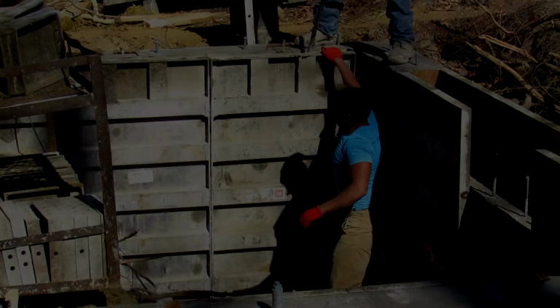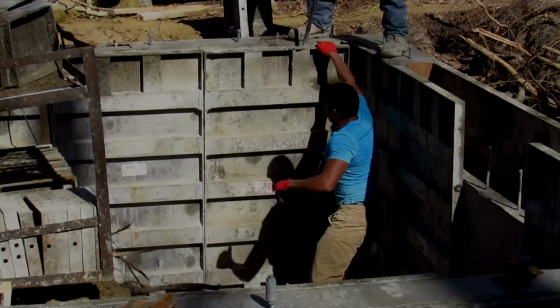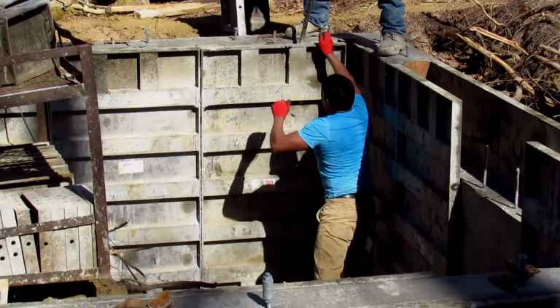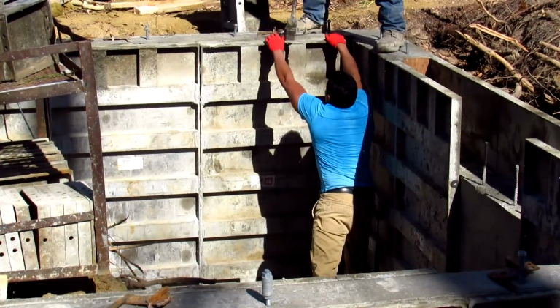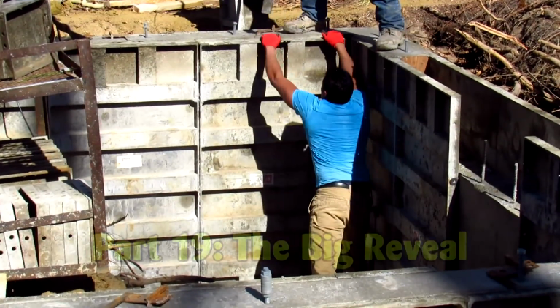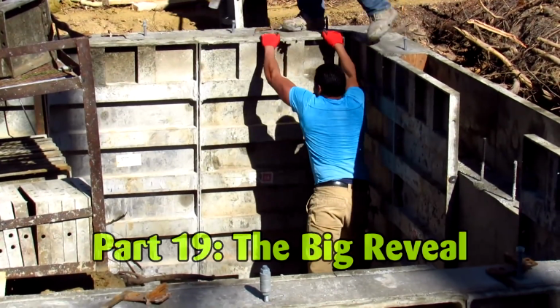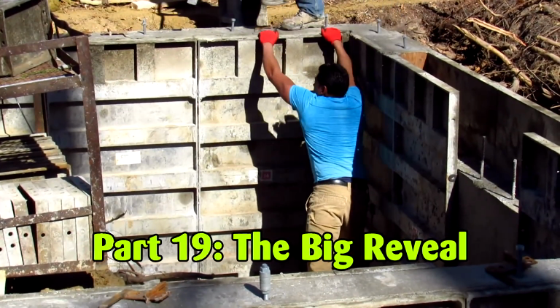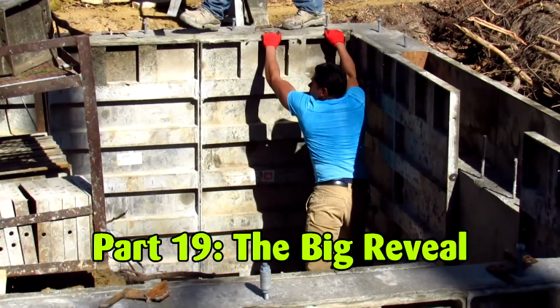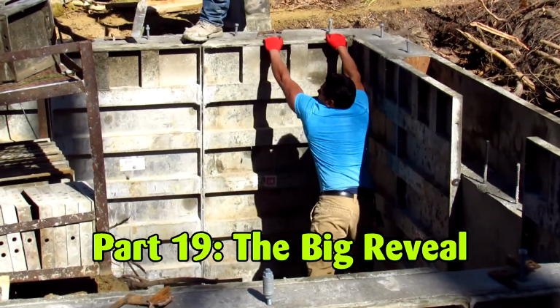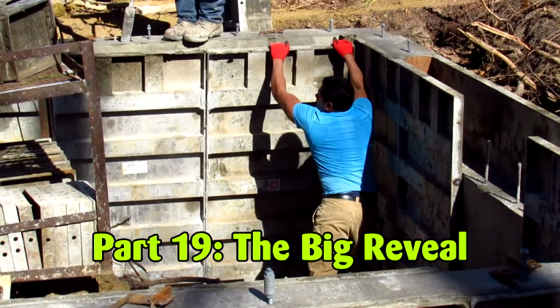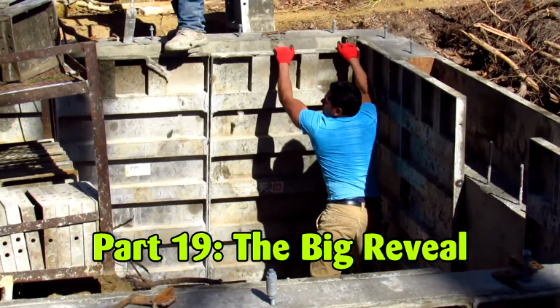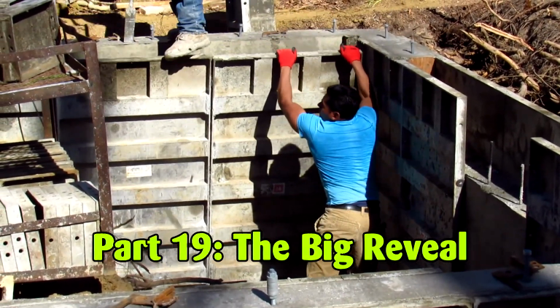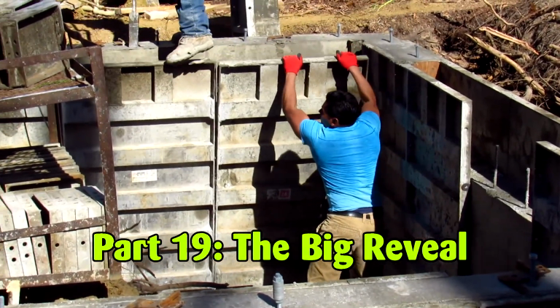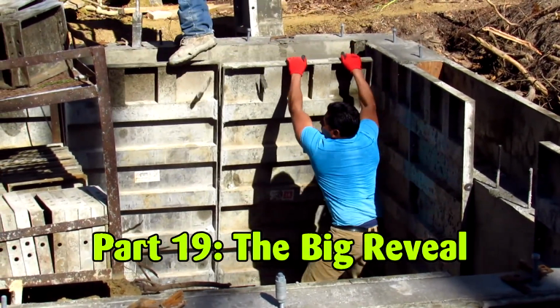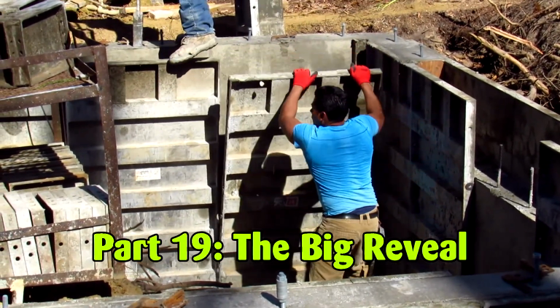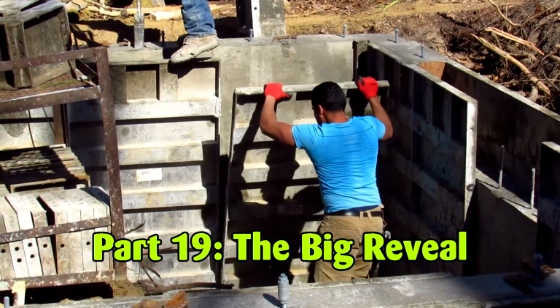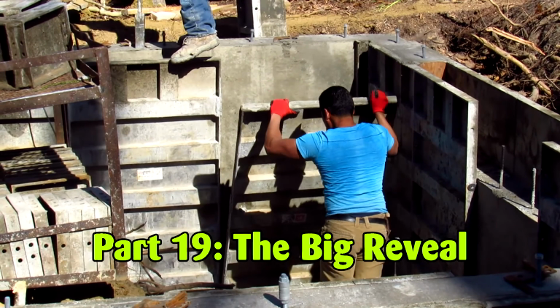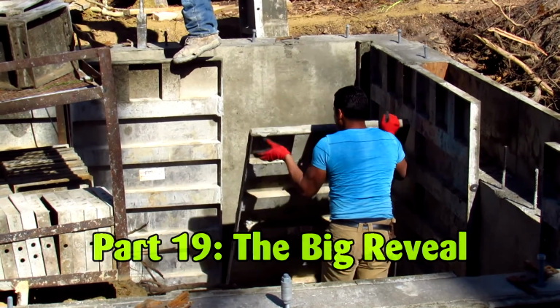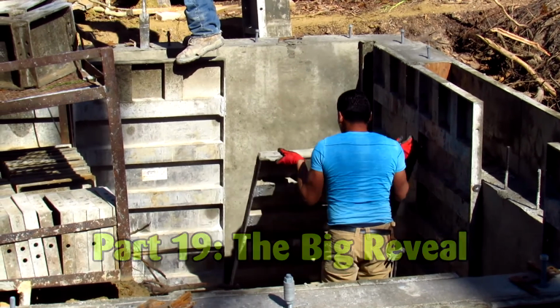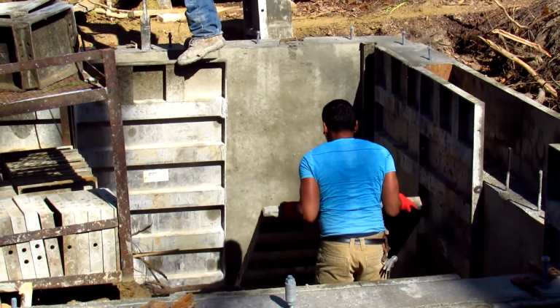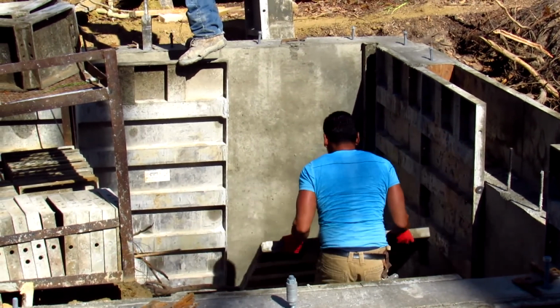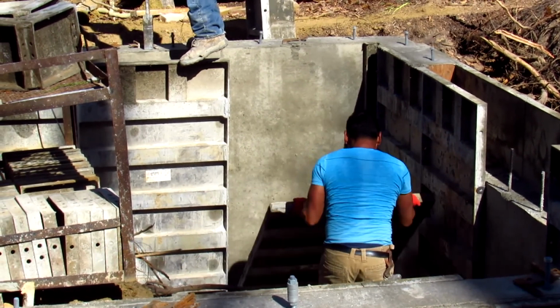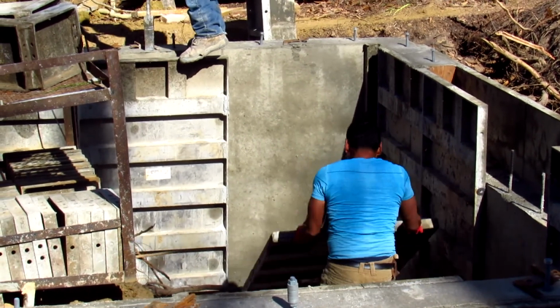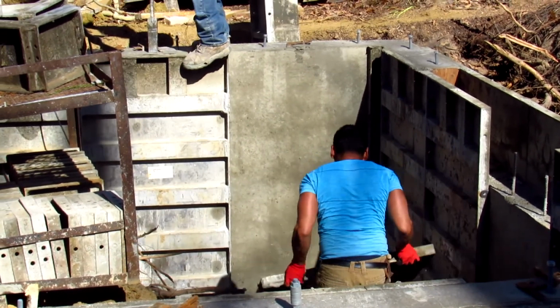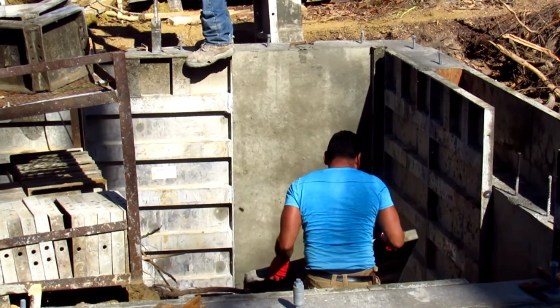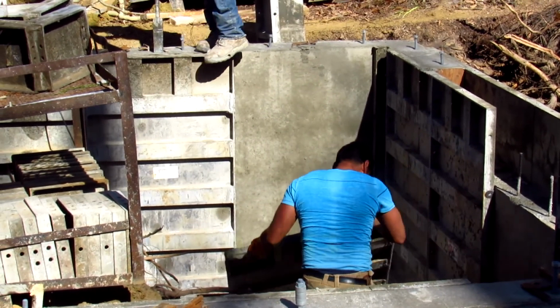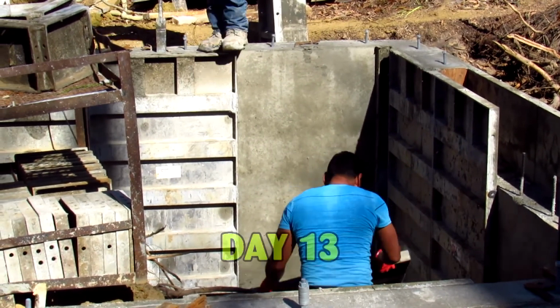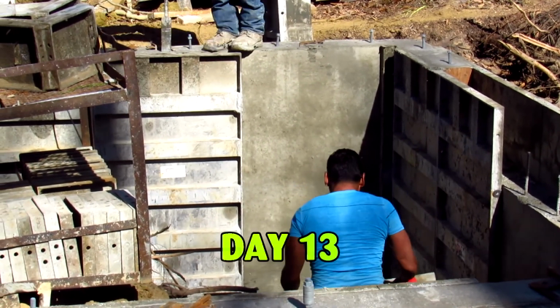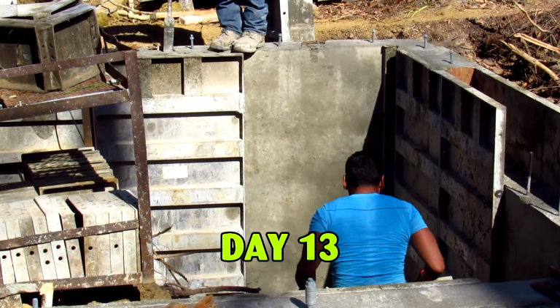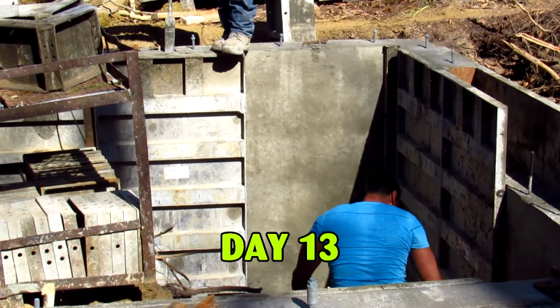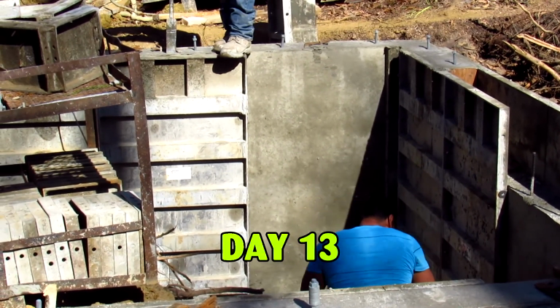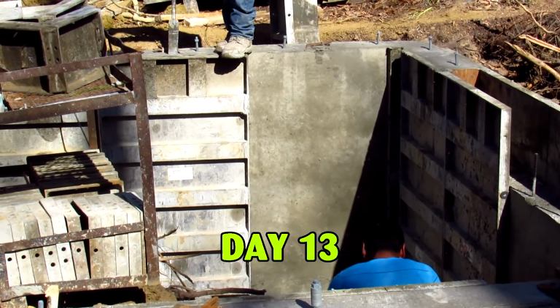It was time to reveal my brand new foundation. The crew took just 7 hours to dismantle what had taken them 7 days to assemble.